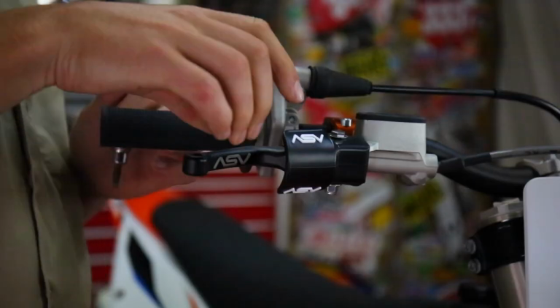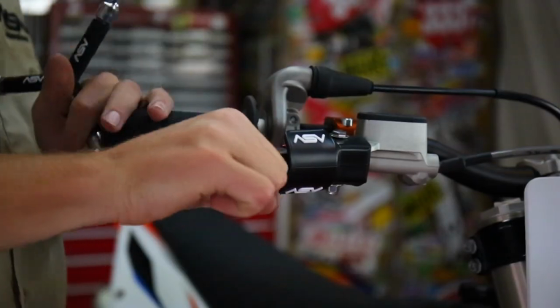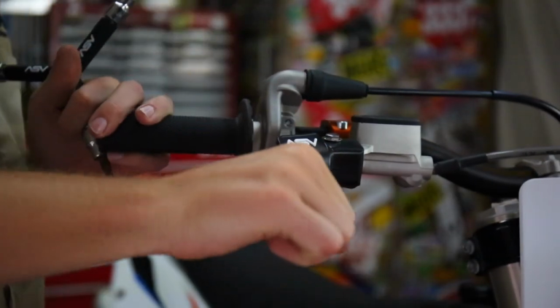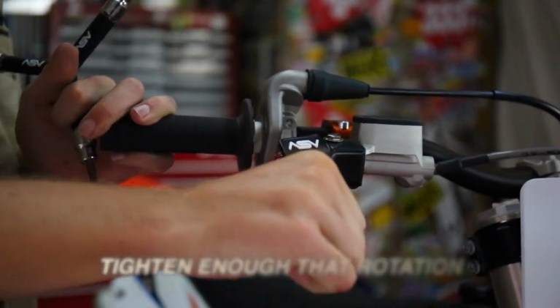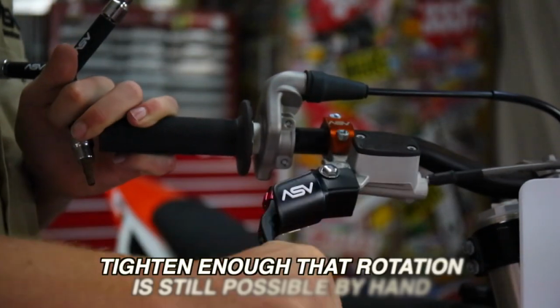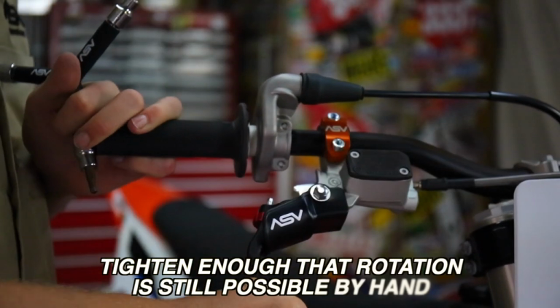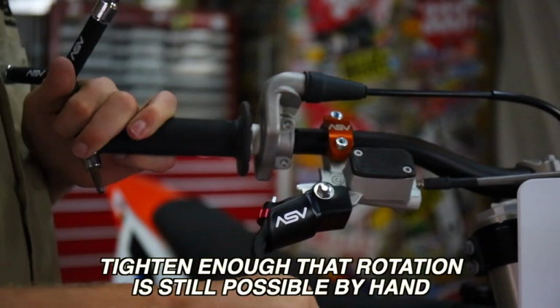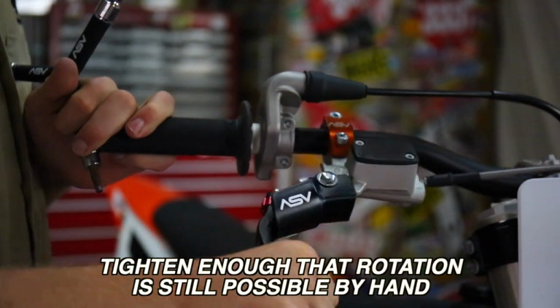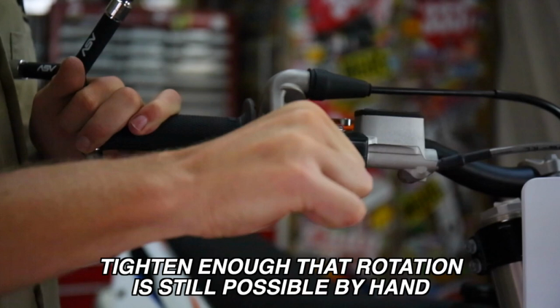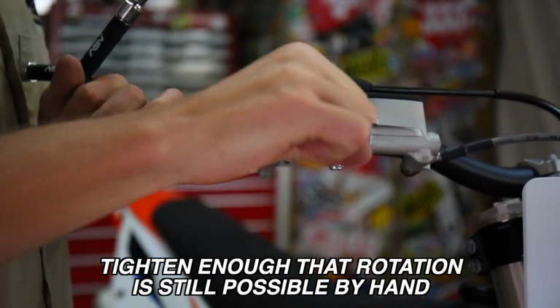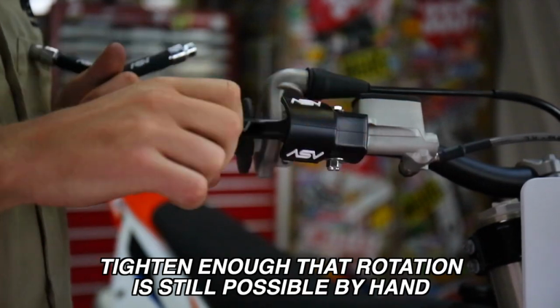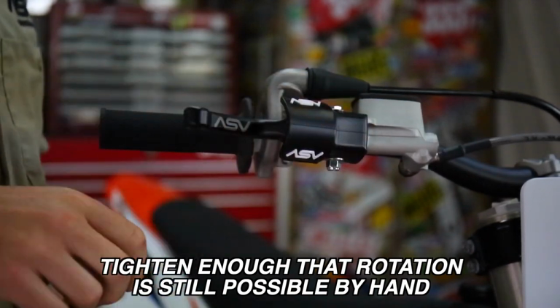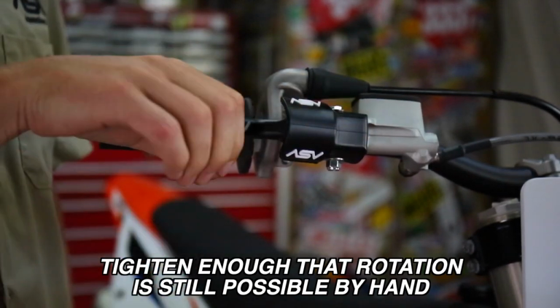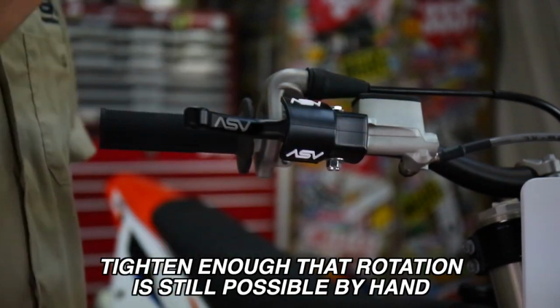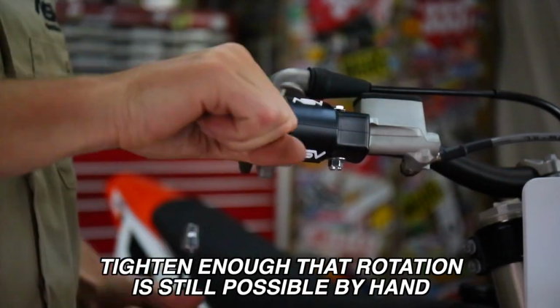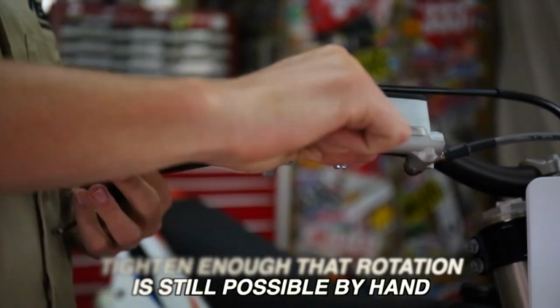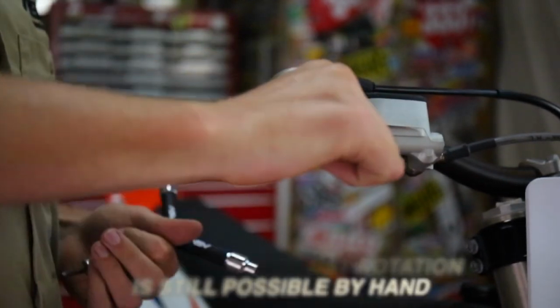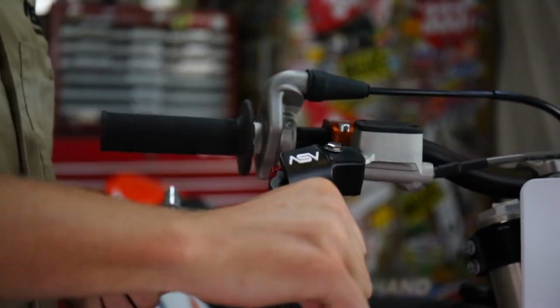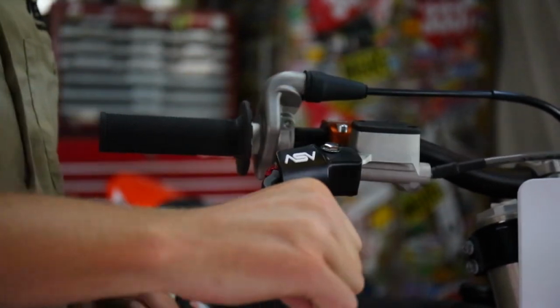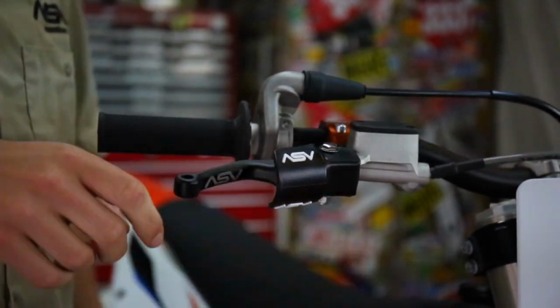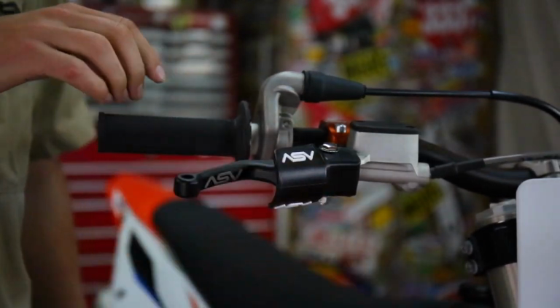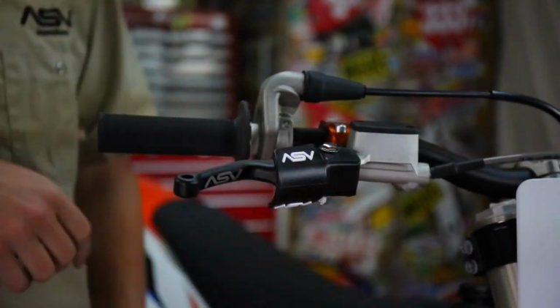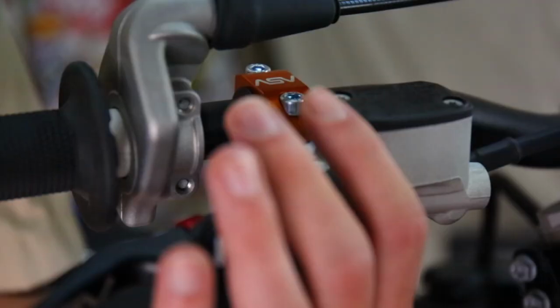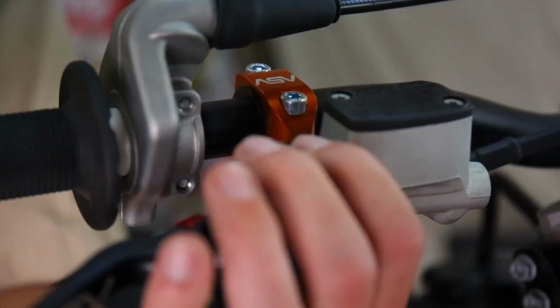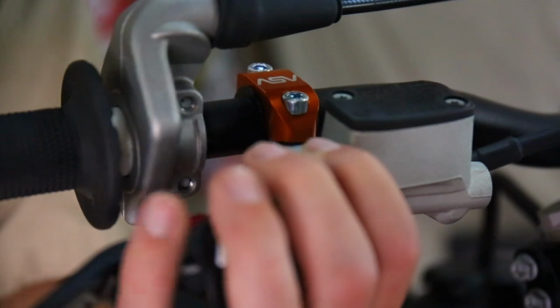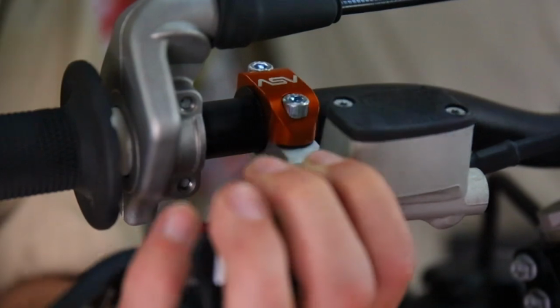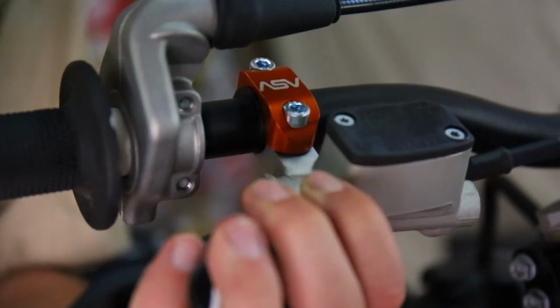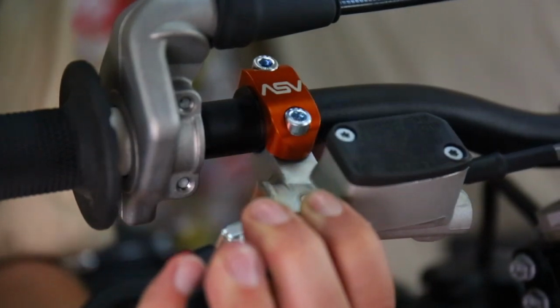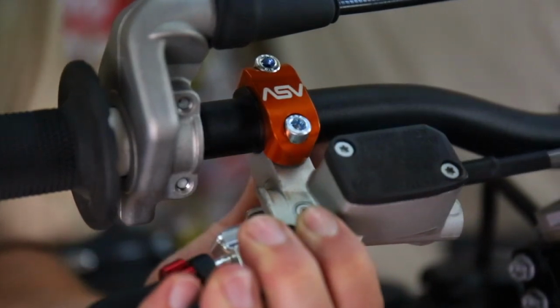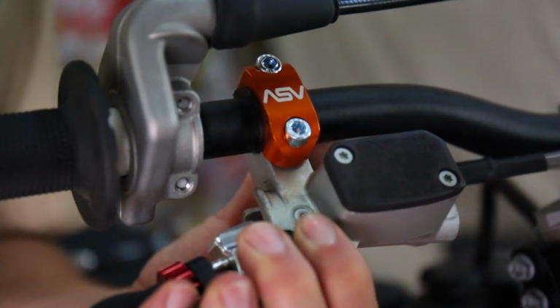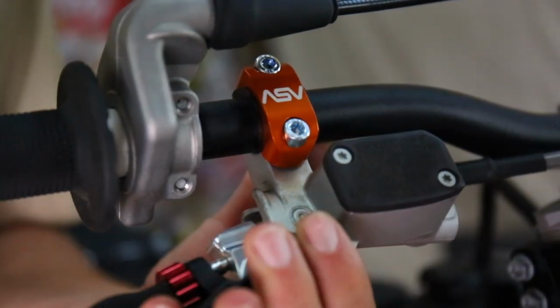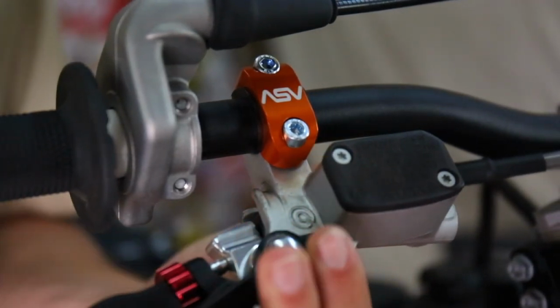To adjust the lever up or down, fold the lever forward and with some force, you should be able to get the lever to move. This will allow you to move the lever without tools or in the event of a crash.